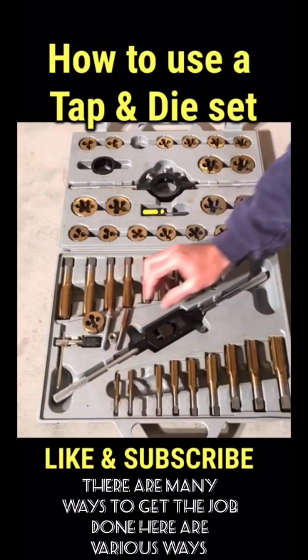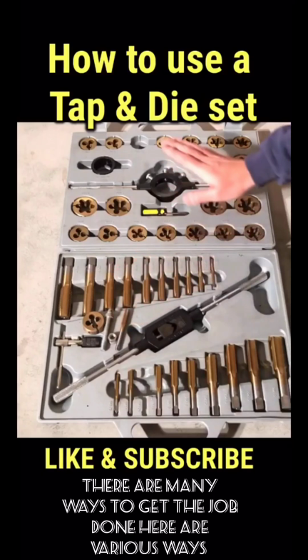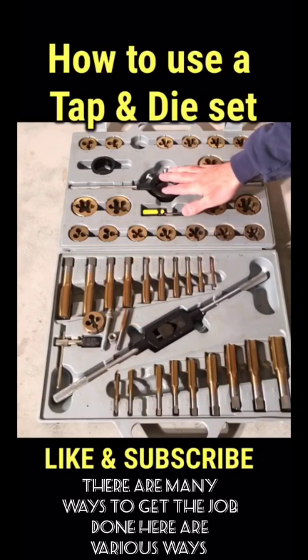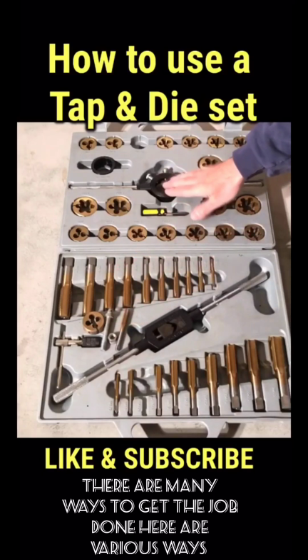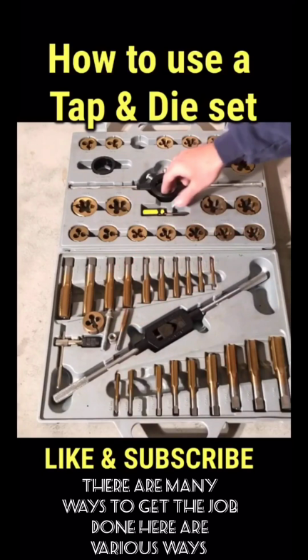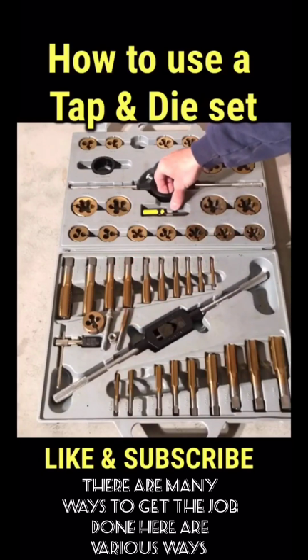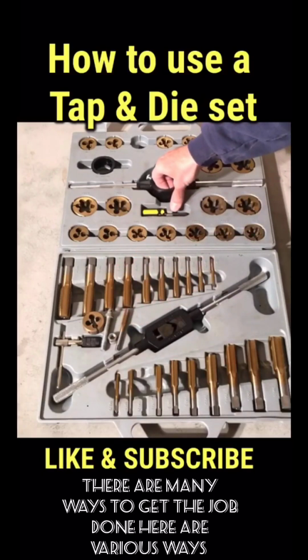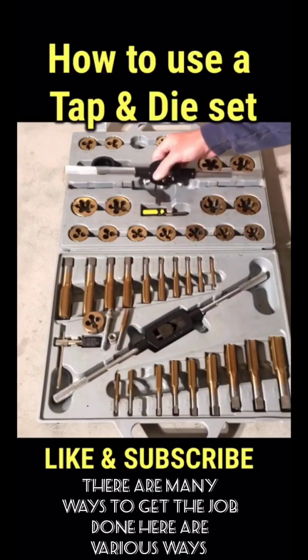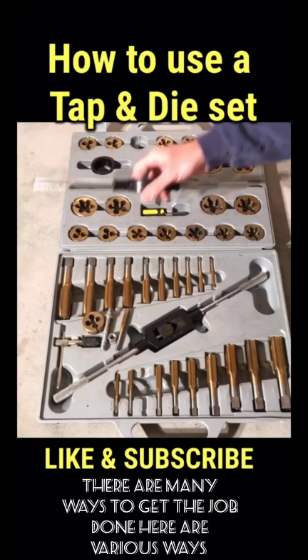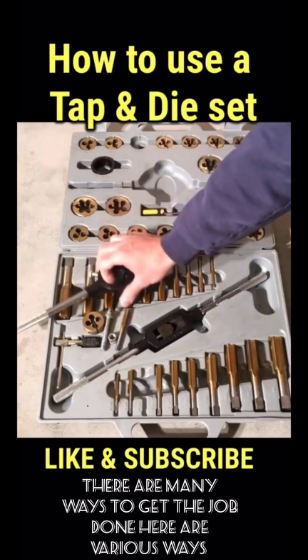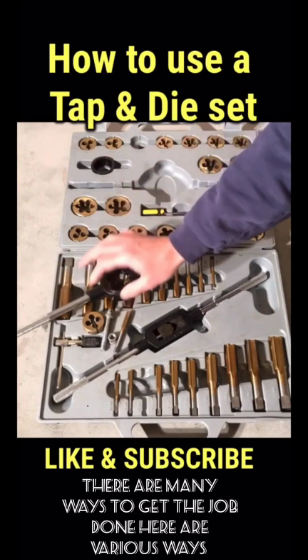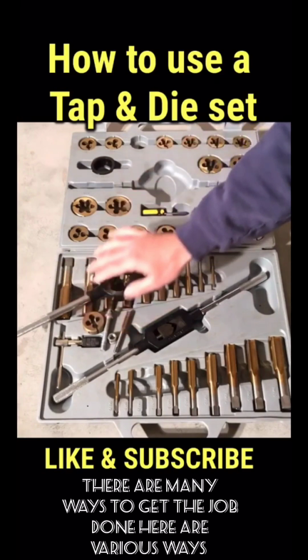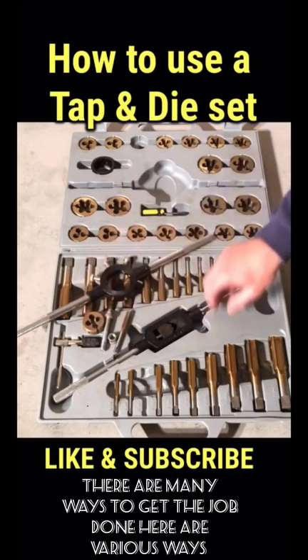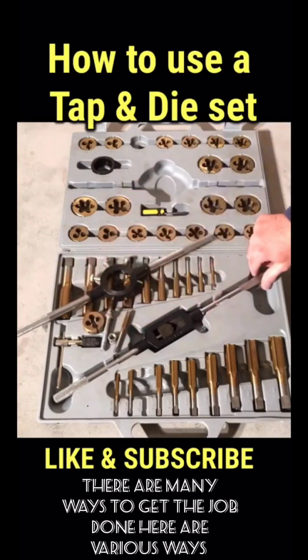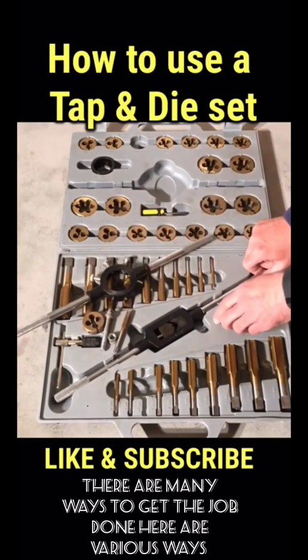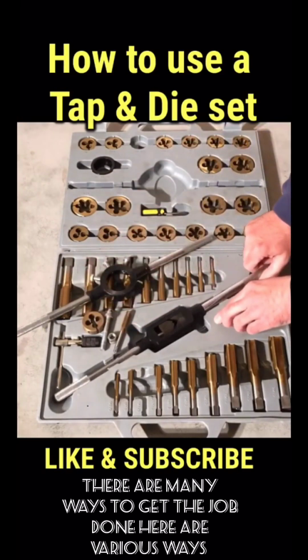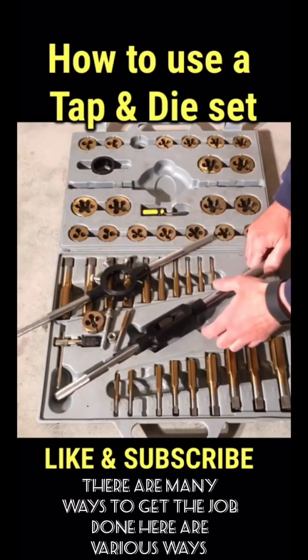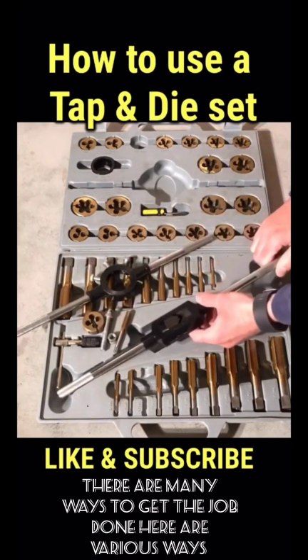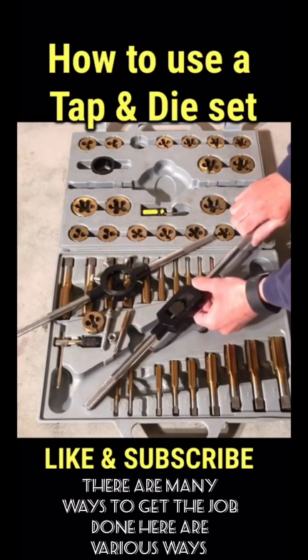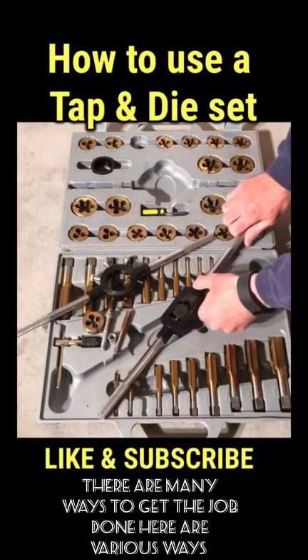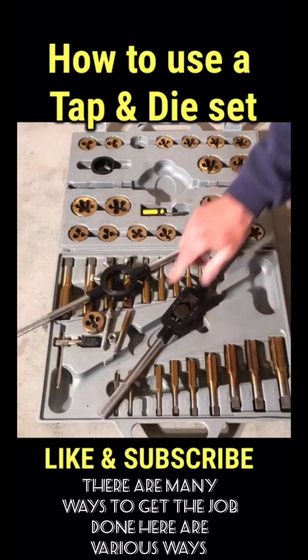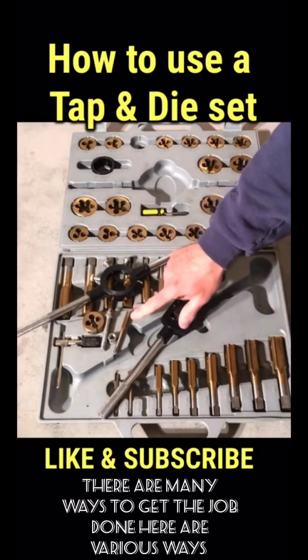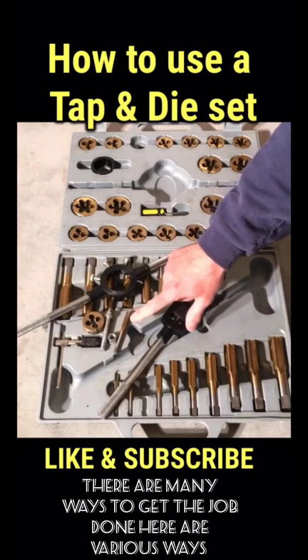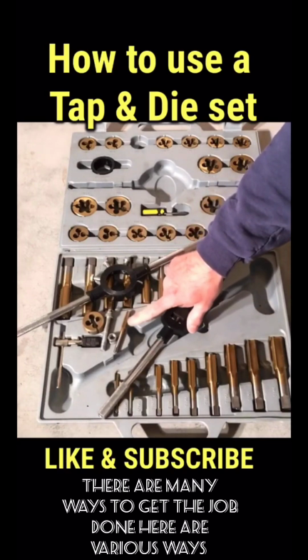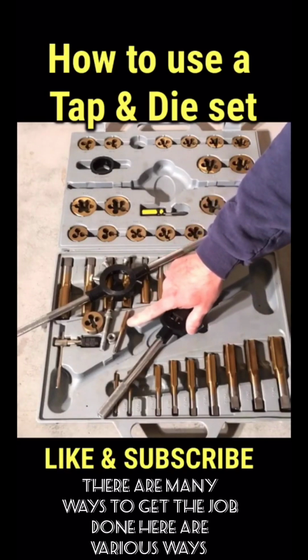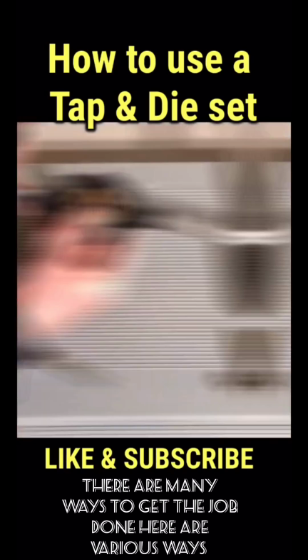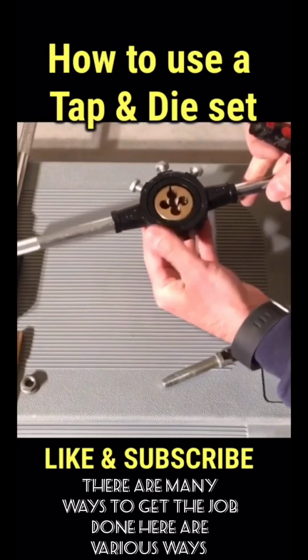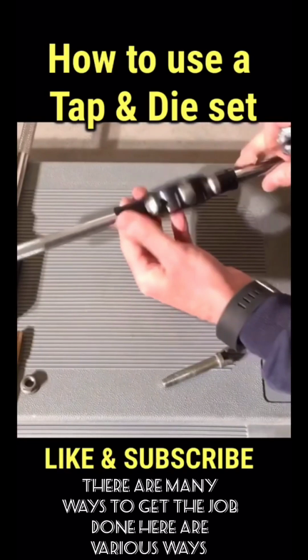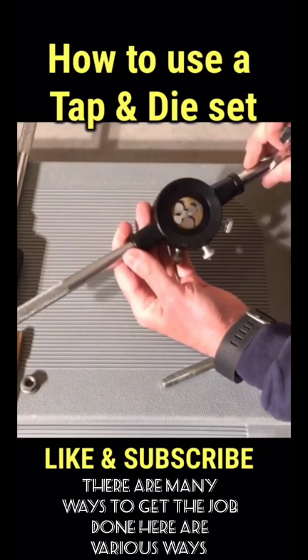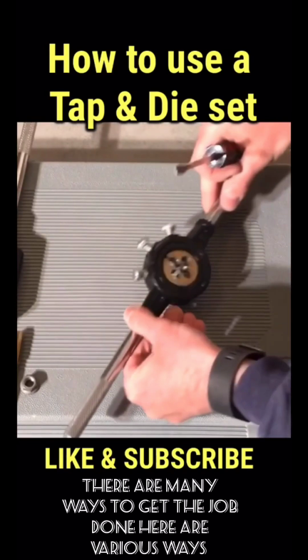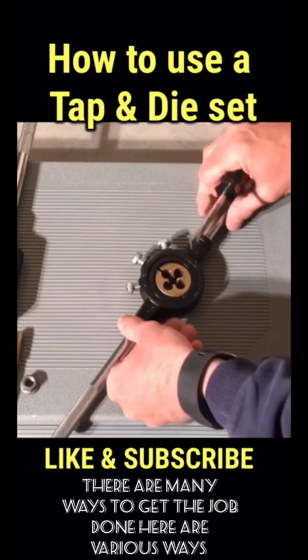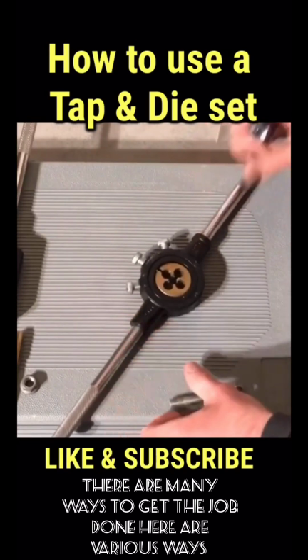Next, we're going to need to pull the wrenches for that. This right here is the die wrench, and that will hold that bit. And this right here is the tap wrench that will hold that bit, and then we can start cutting these threads in. There we go, that's nice and solid, so that one's ready to go.